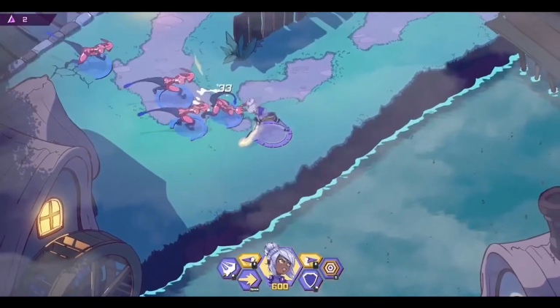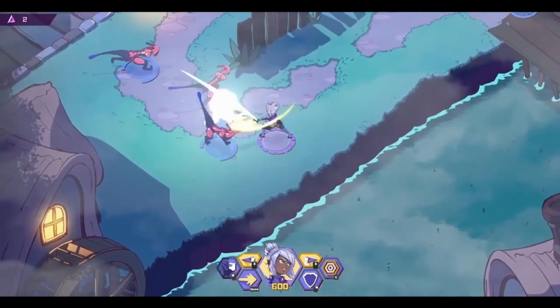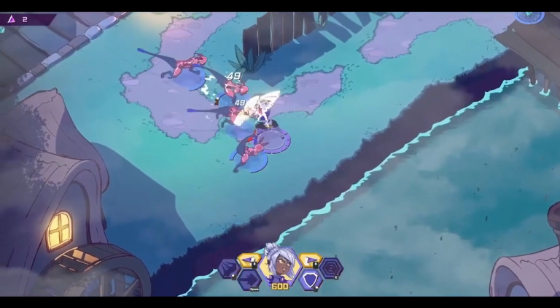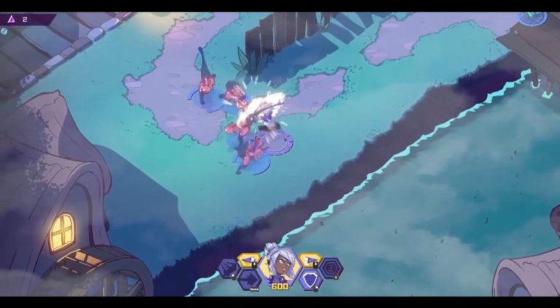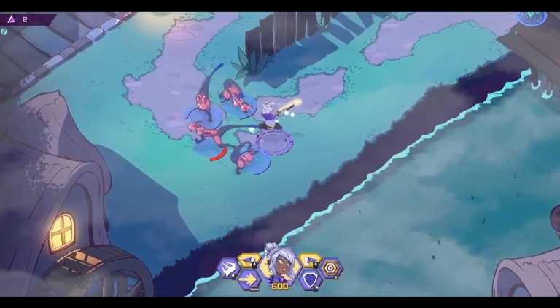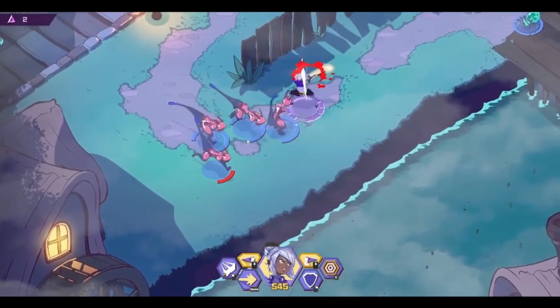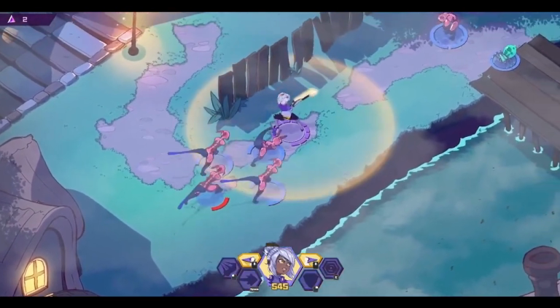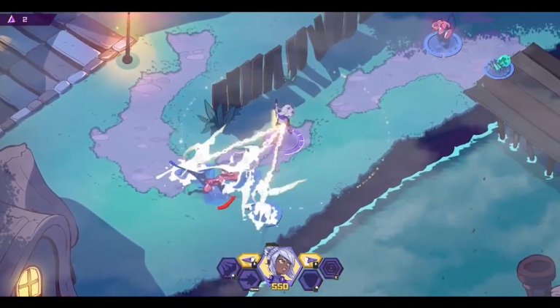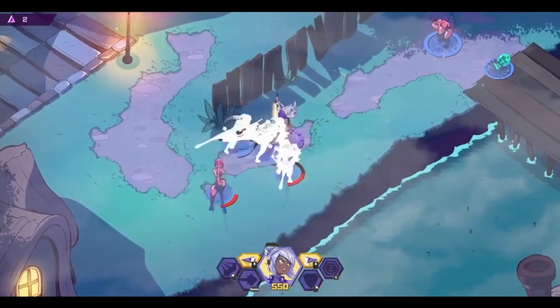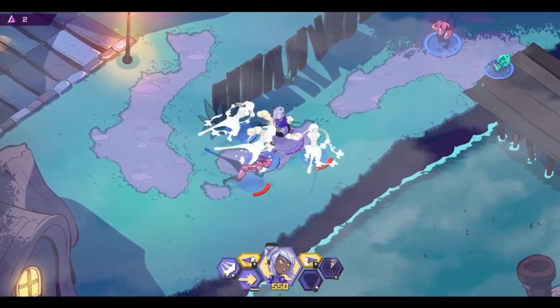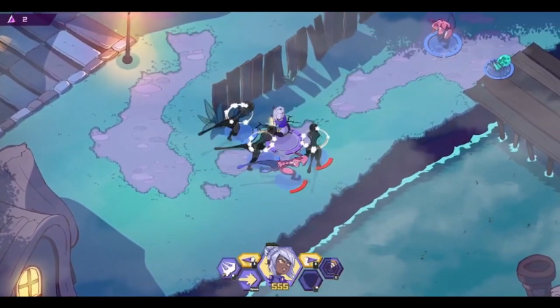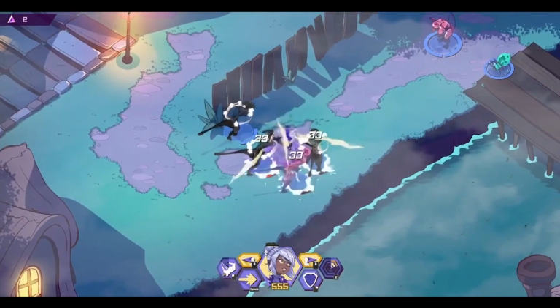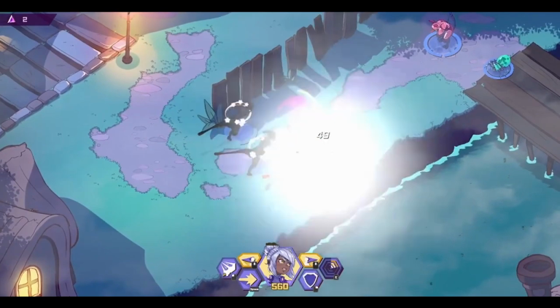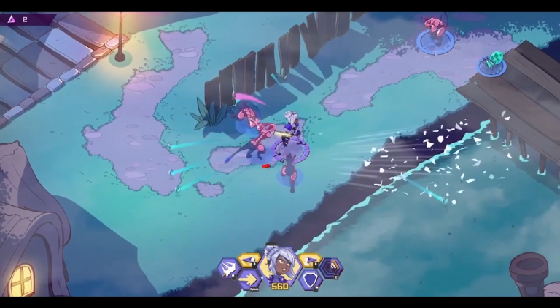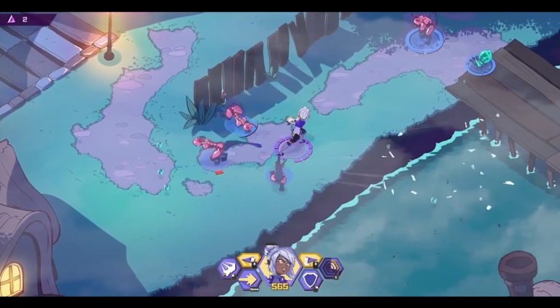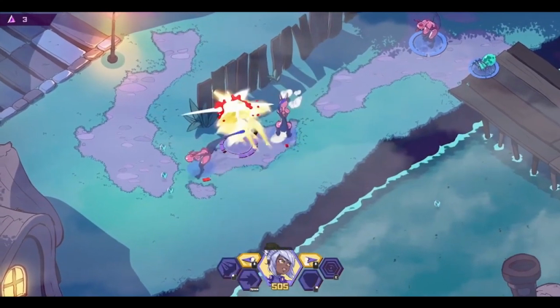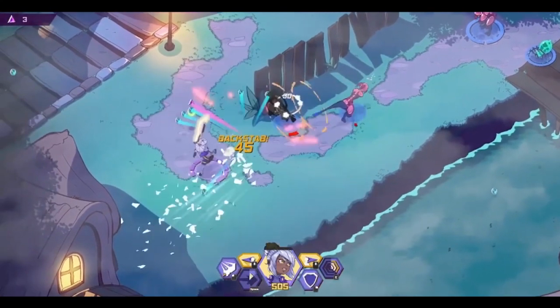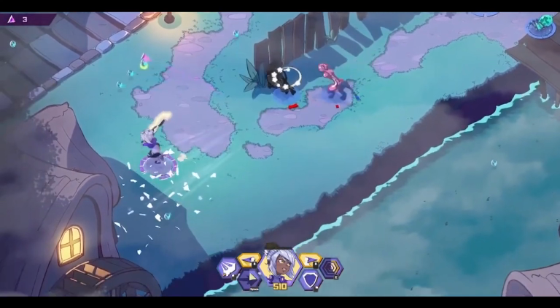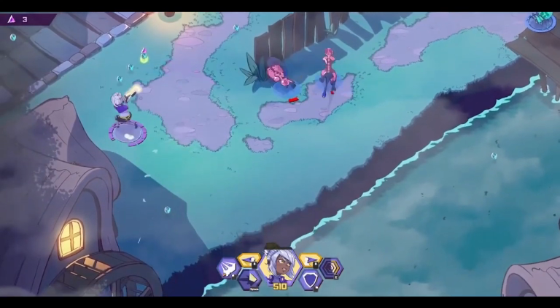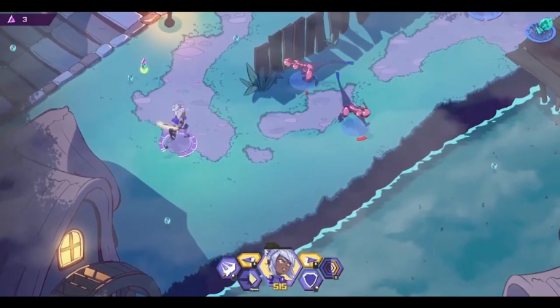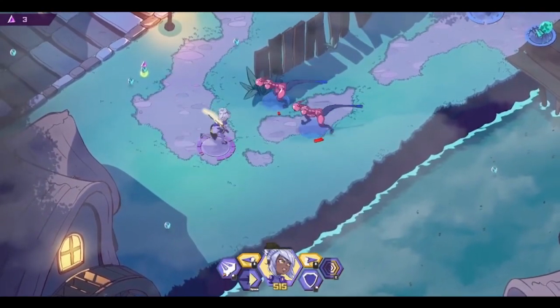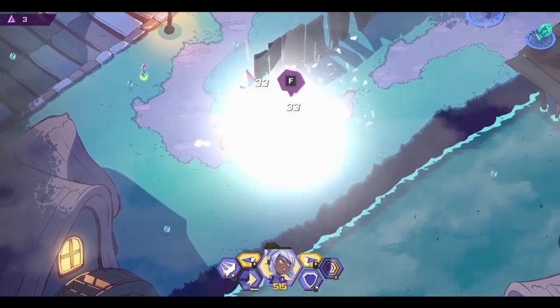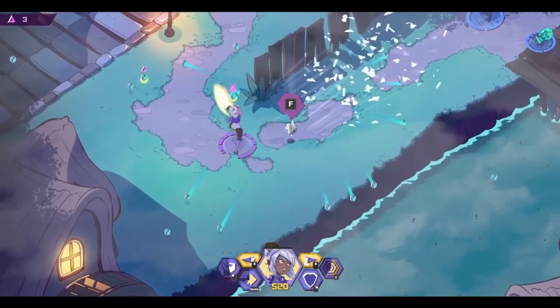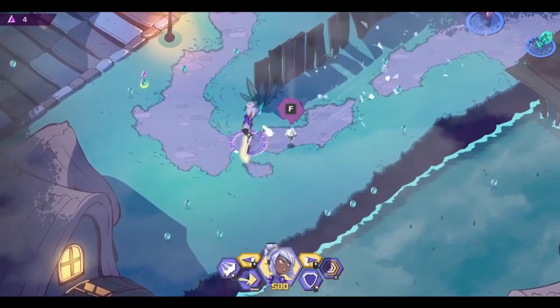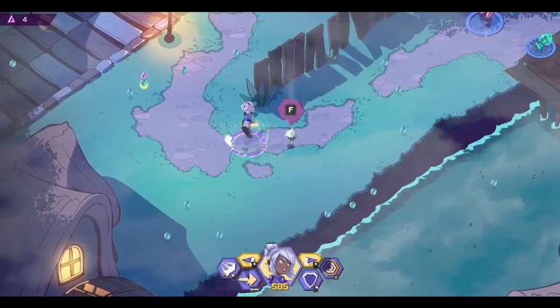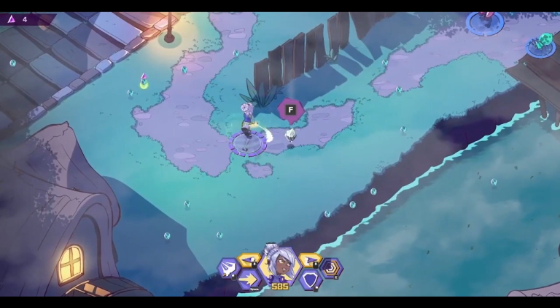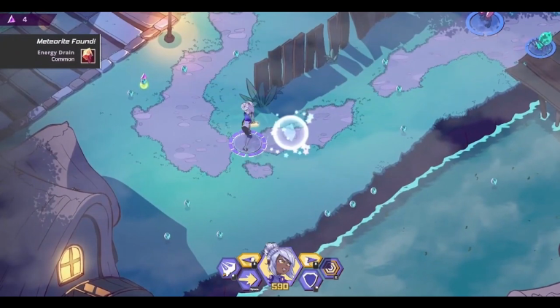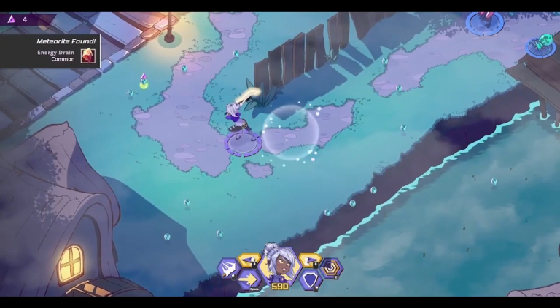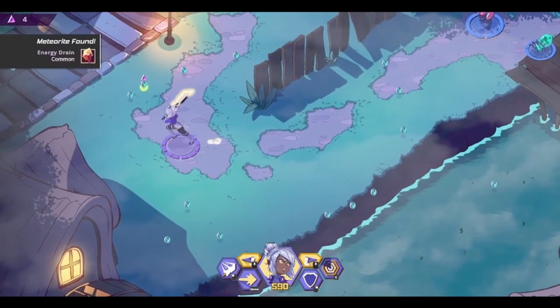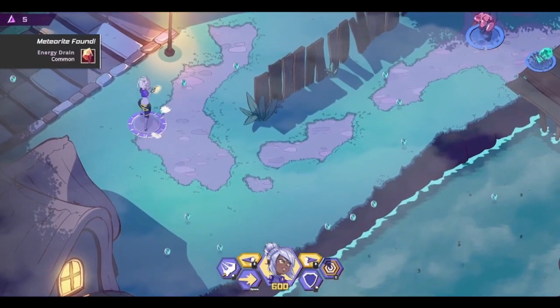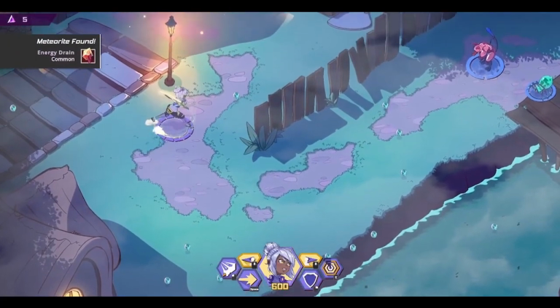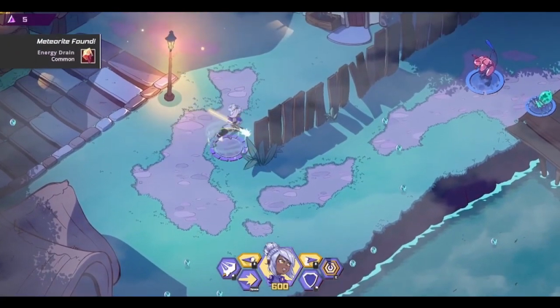The second character we have in rotation here is Supernova. She's the tank of the group, meaning she can actually take a bunch of damage. She has shields and is really here to help the group be their first line of defense.